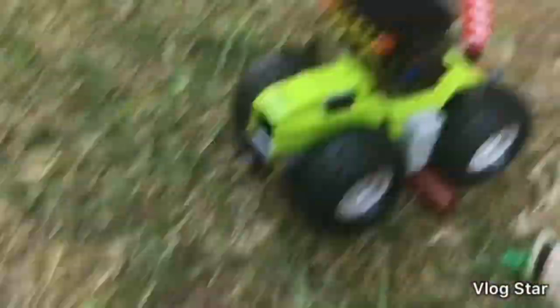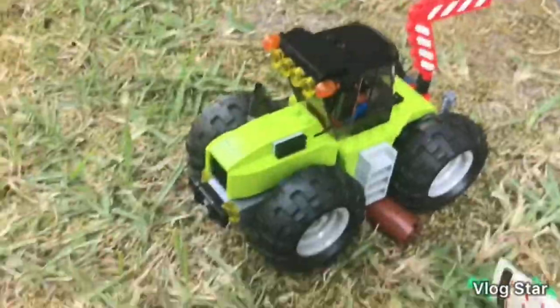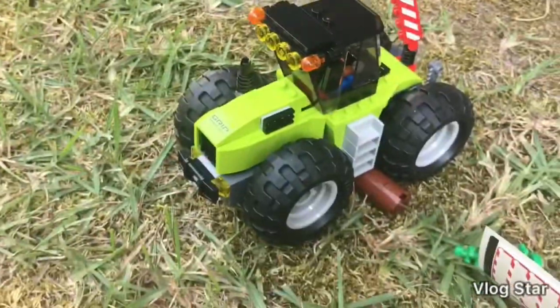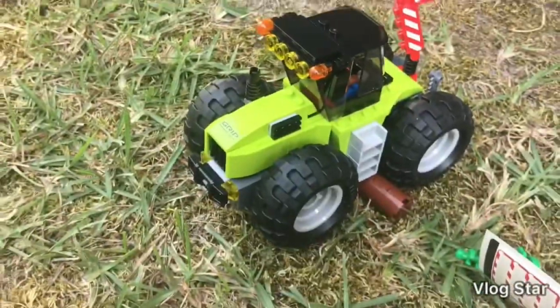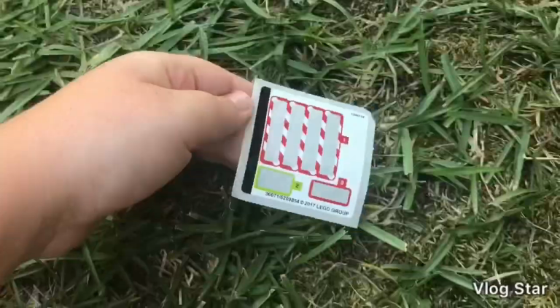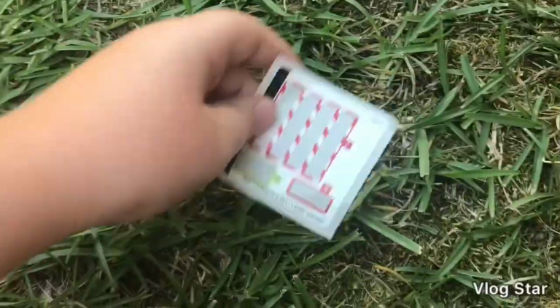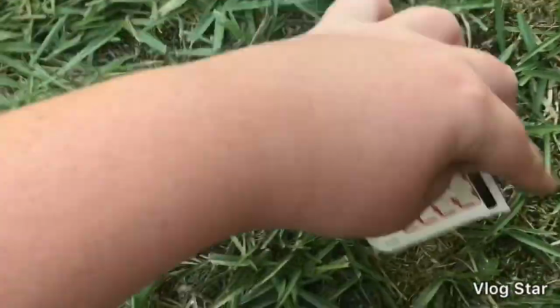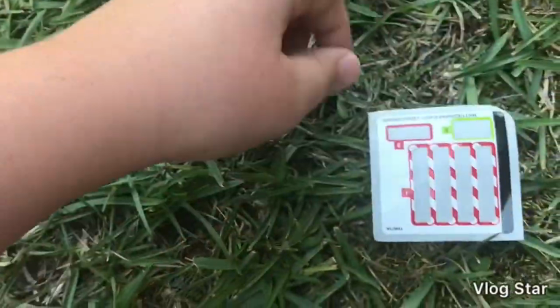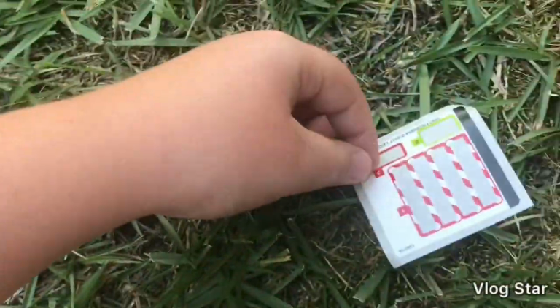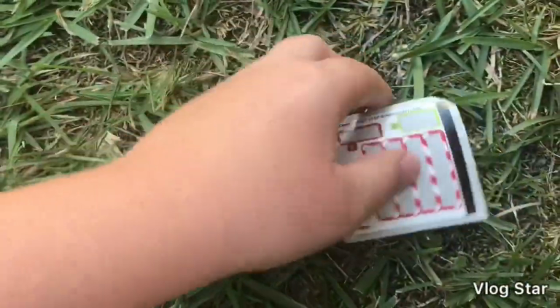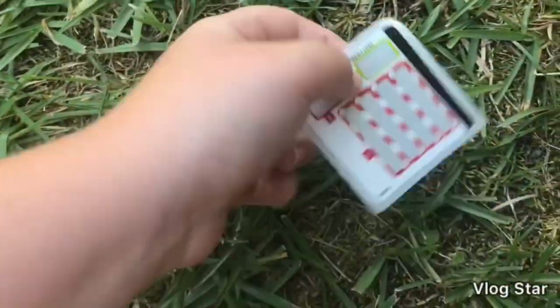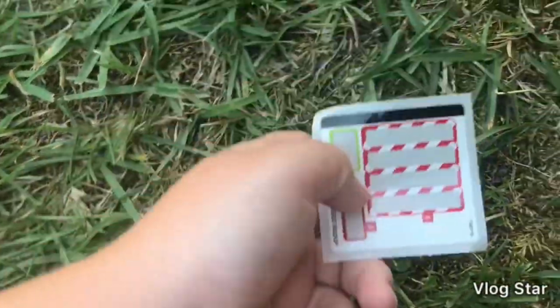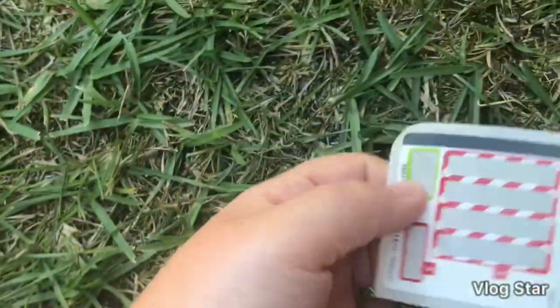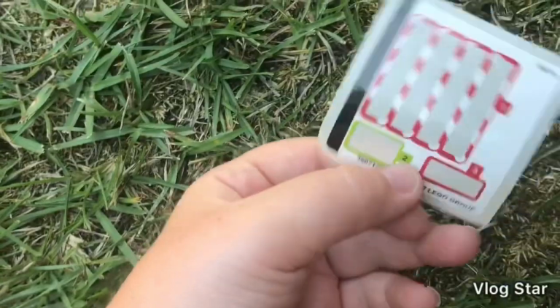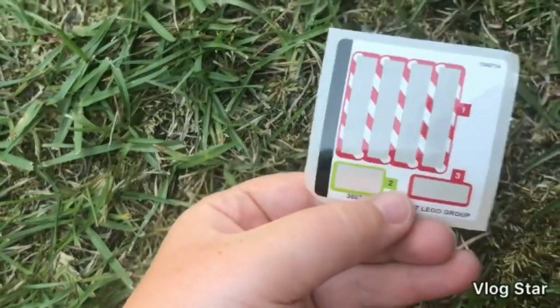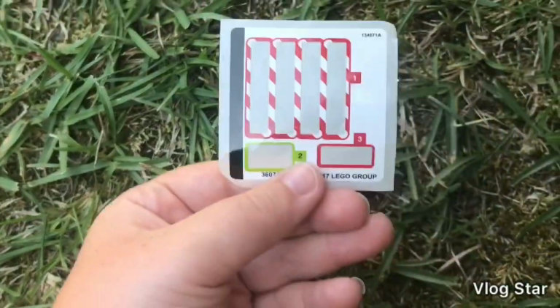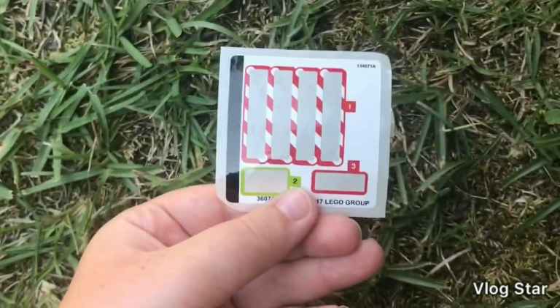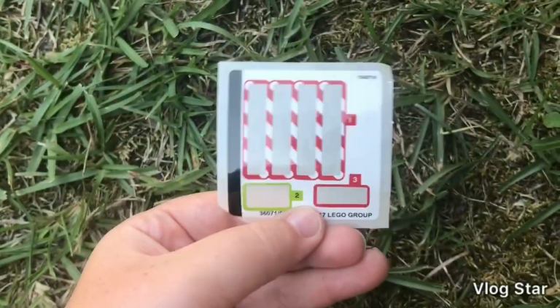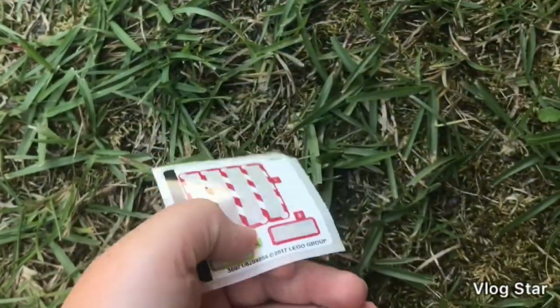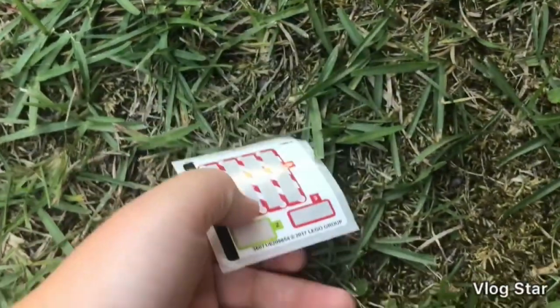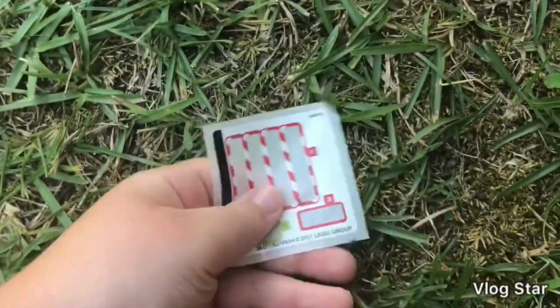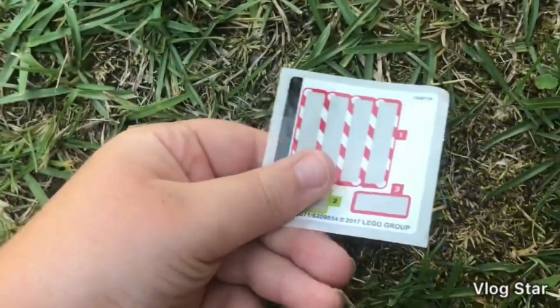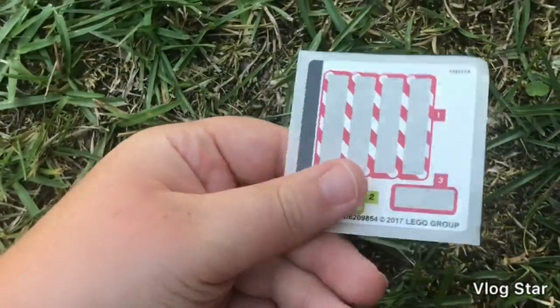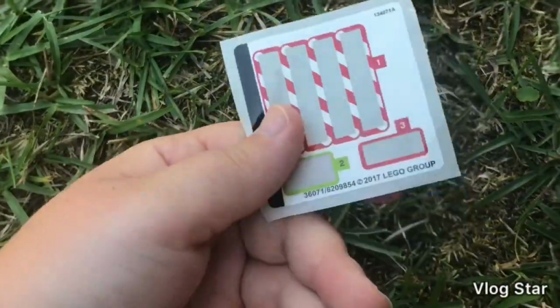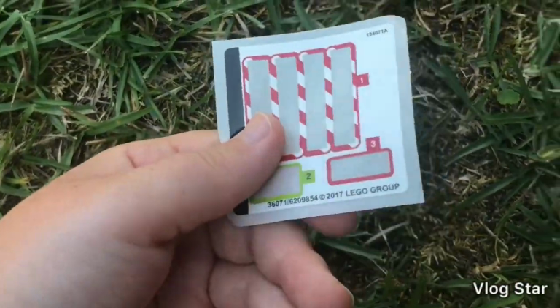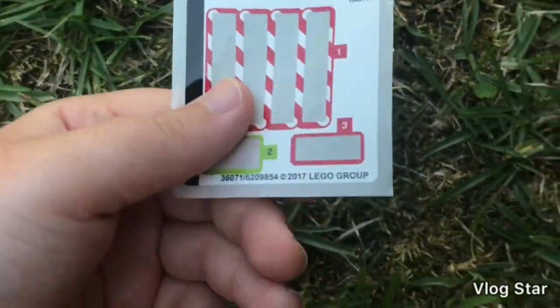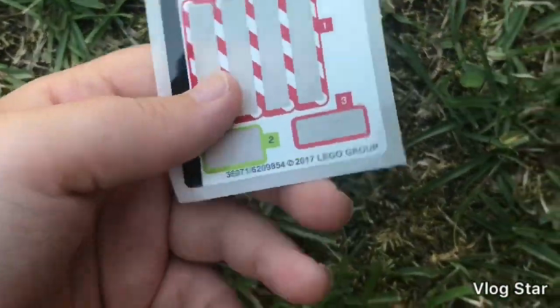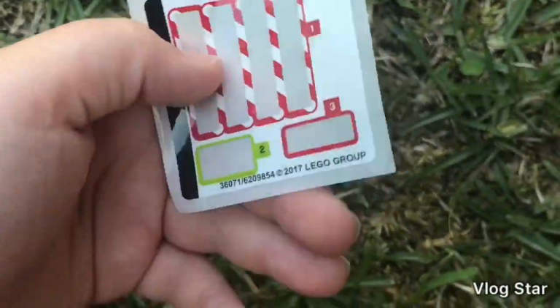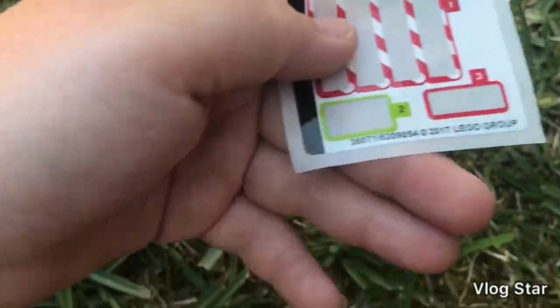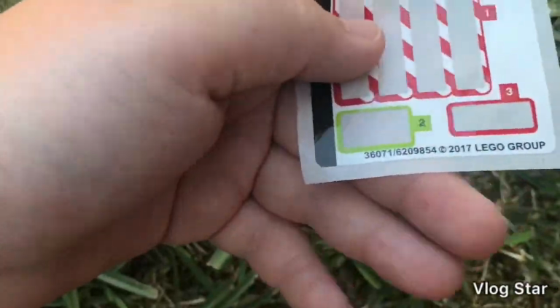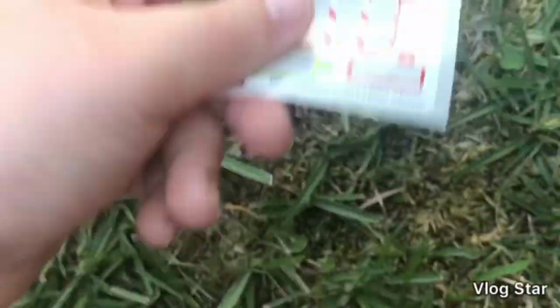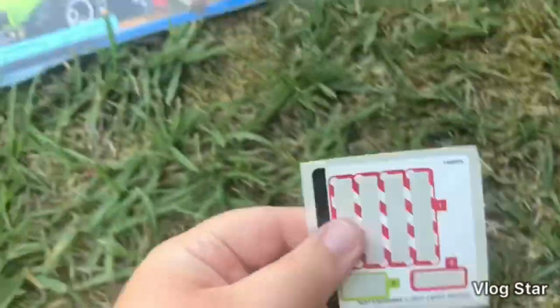Now let's get into the set. But wait, there's more — that's the sticker sheet. There's a total of six stickers on it: about four caution tape ones, a red one, and a green one. I won't give it away.